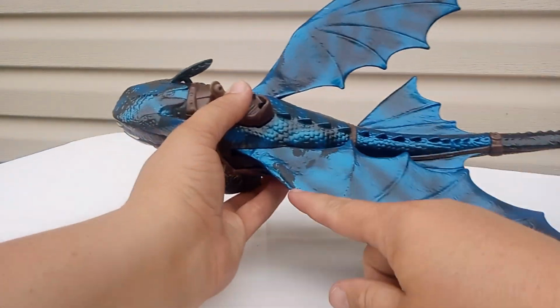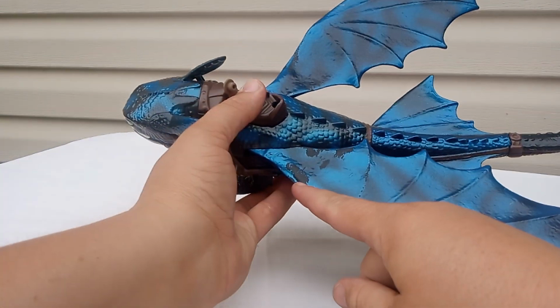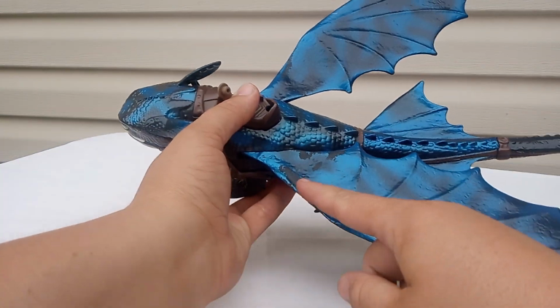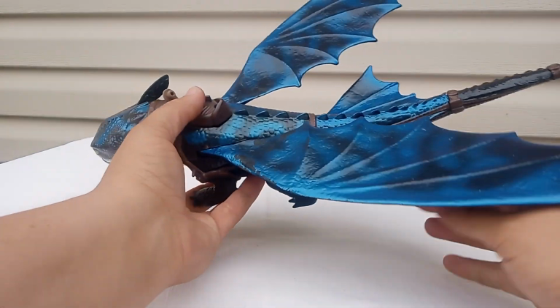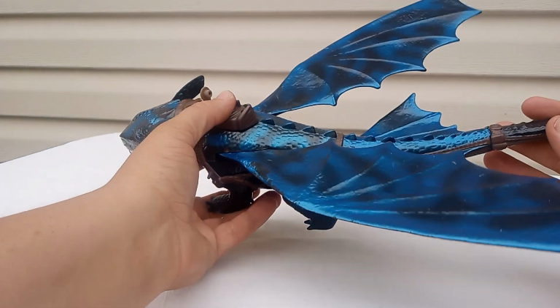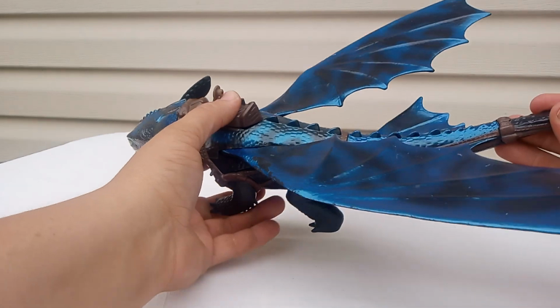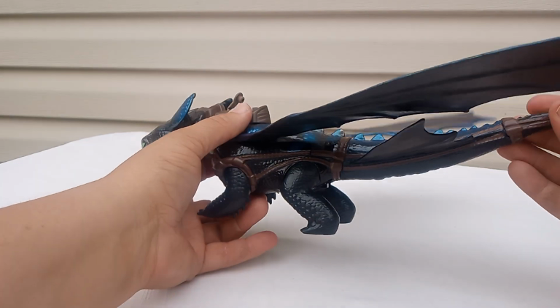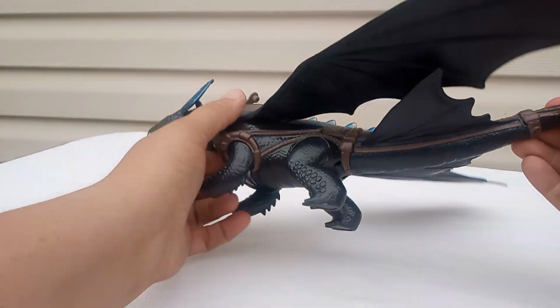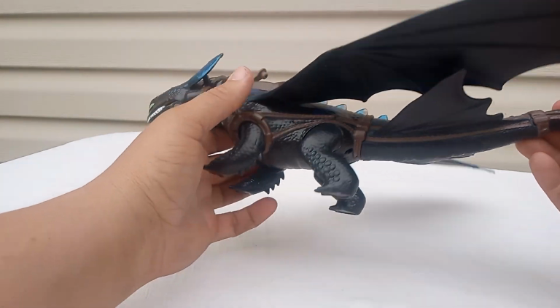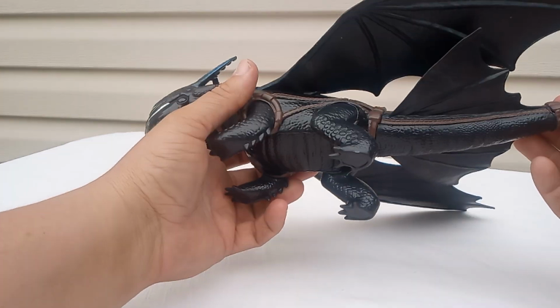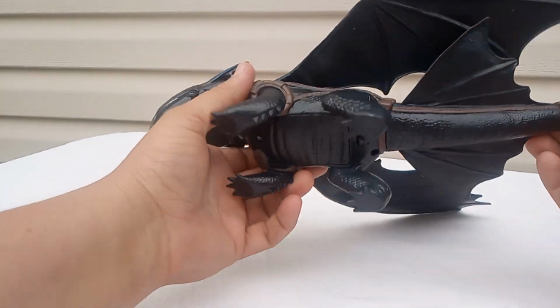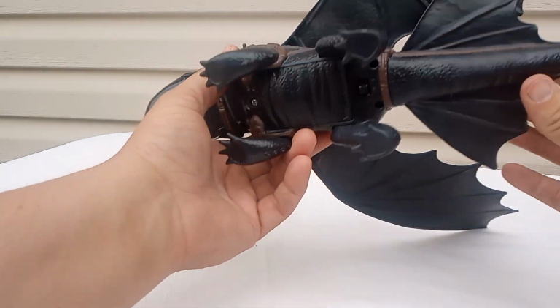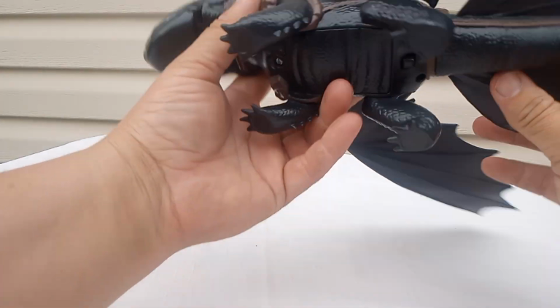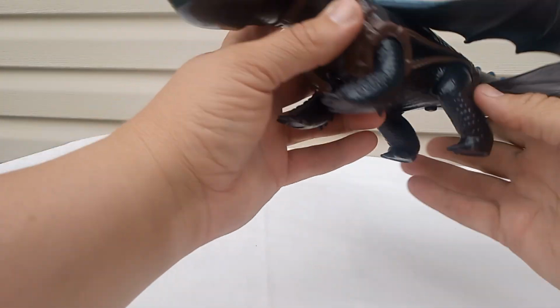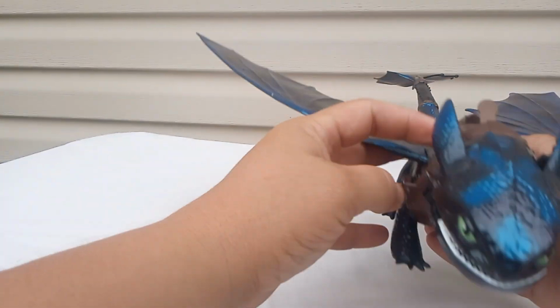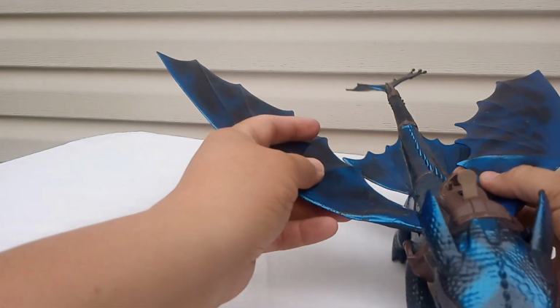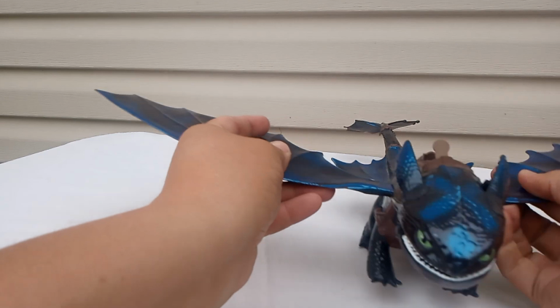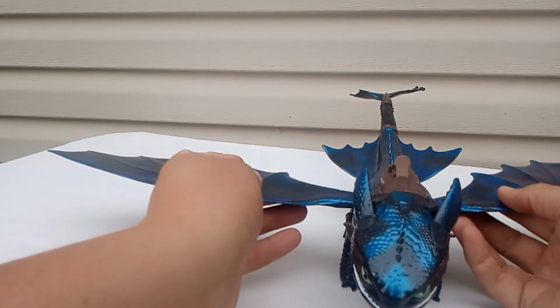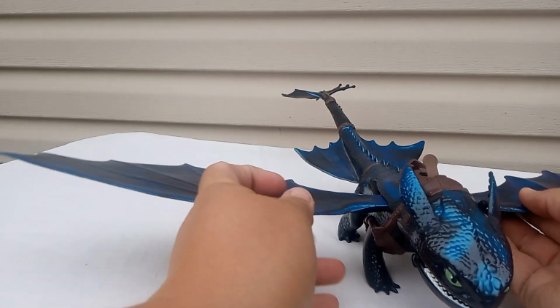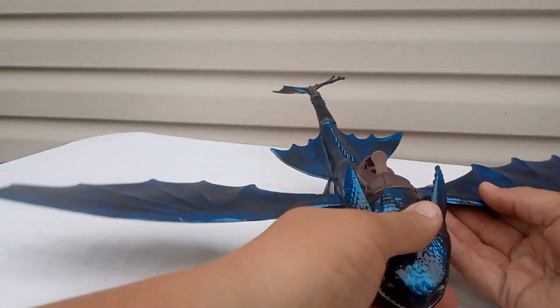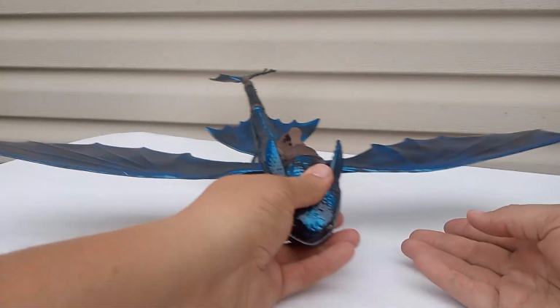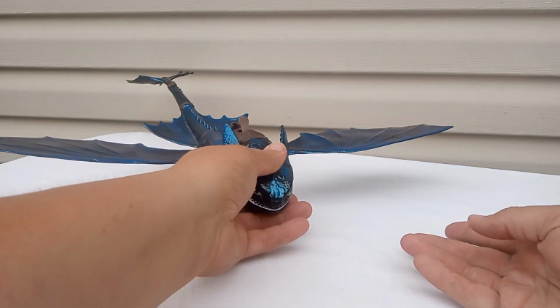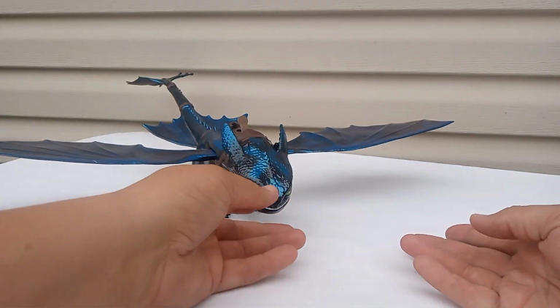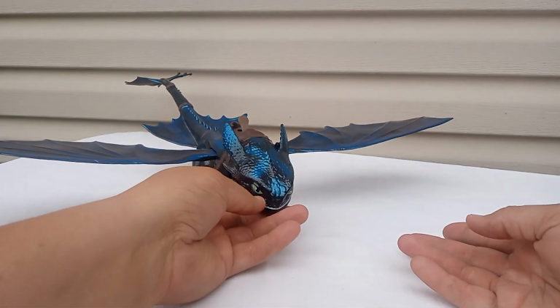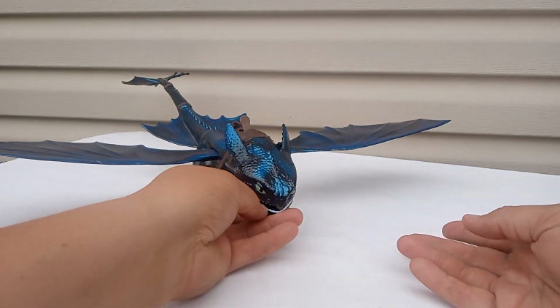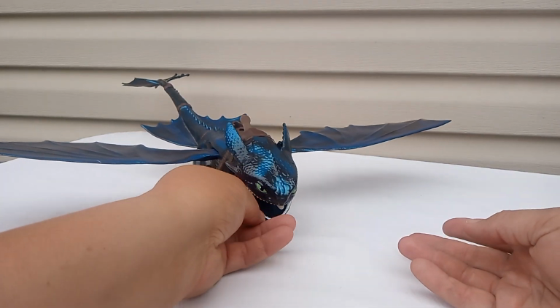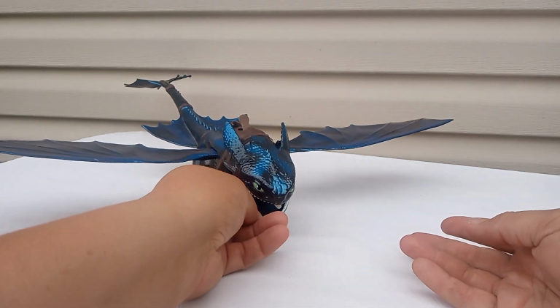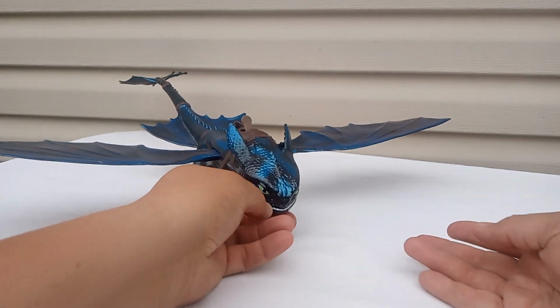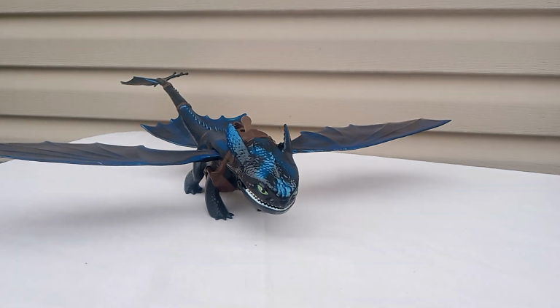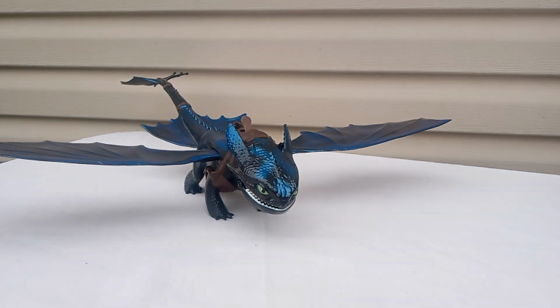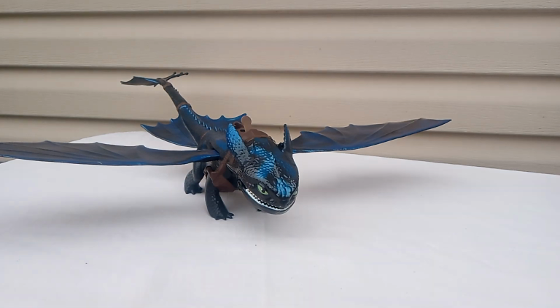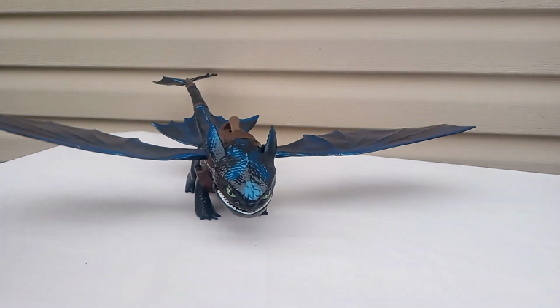His paint's coming off down here. I got this for, I think, 10 cents — pretty cool find. You can spread his wings out and fly him. Maybe he'll be in a video soon, I'm not sure yet.